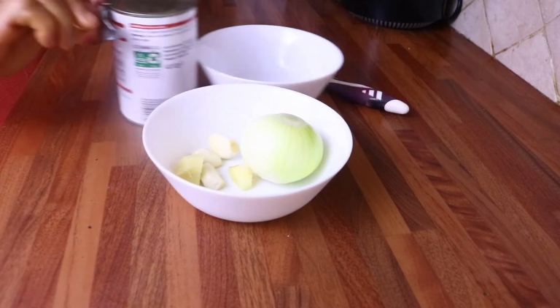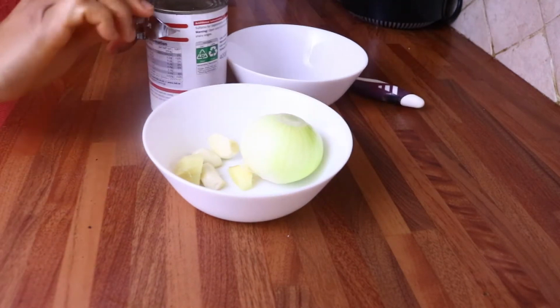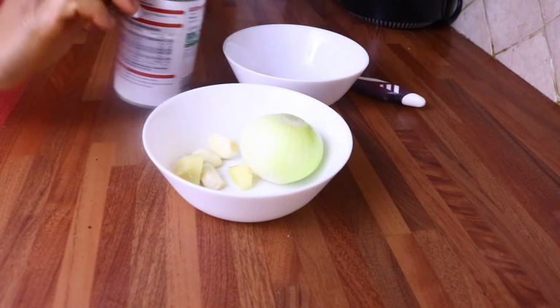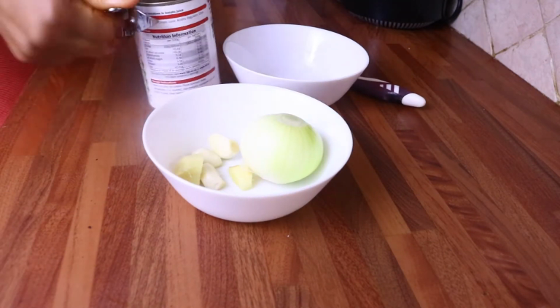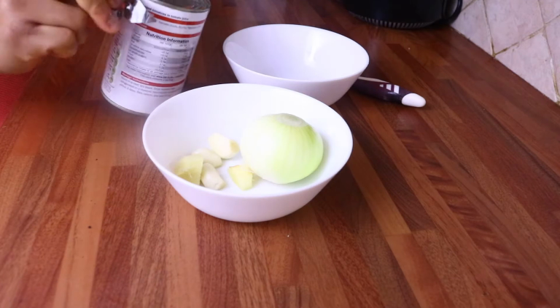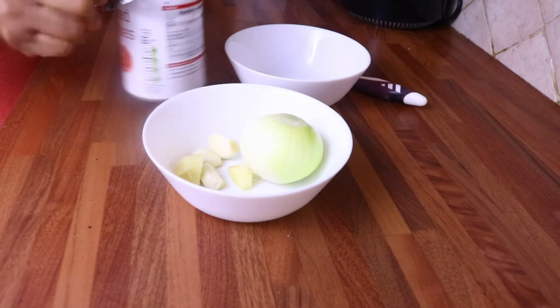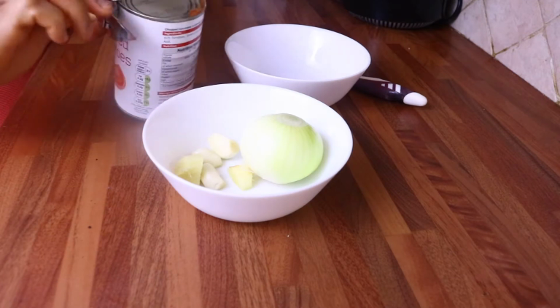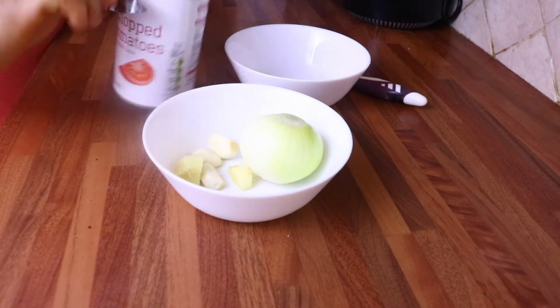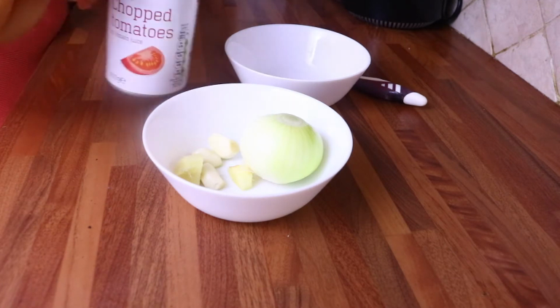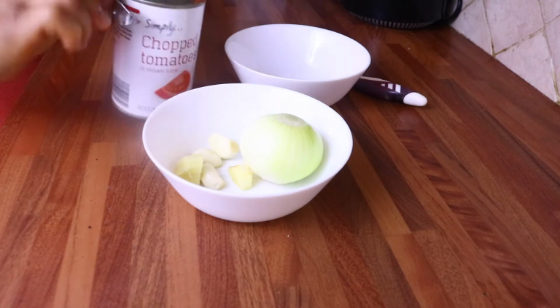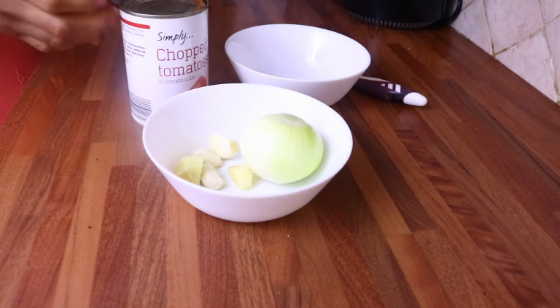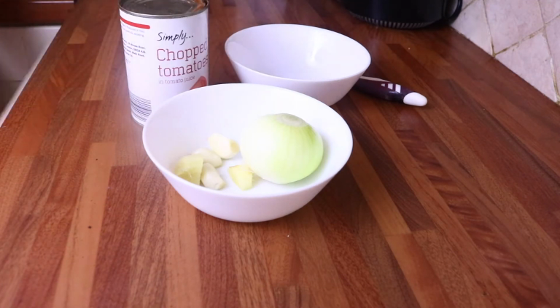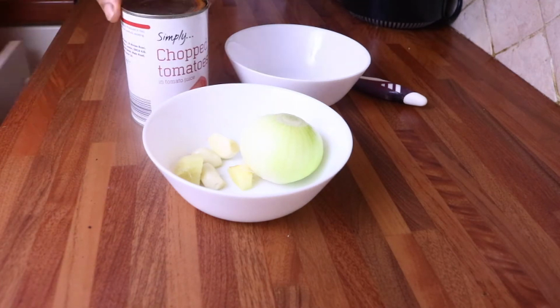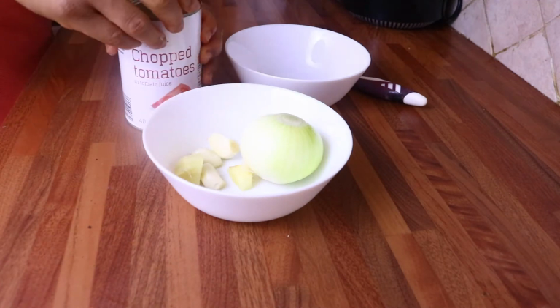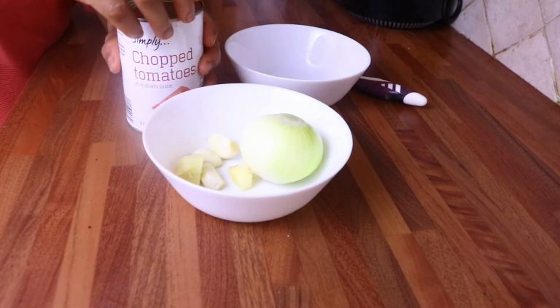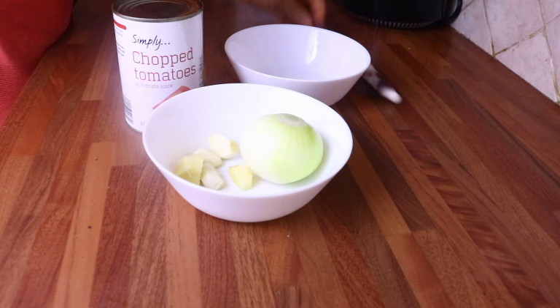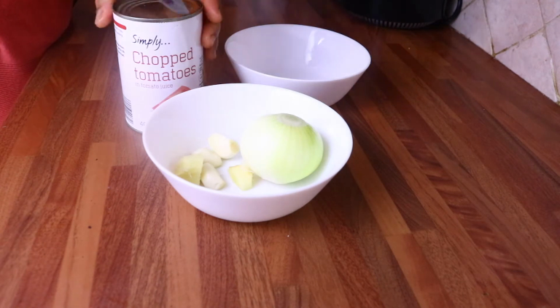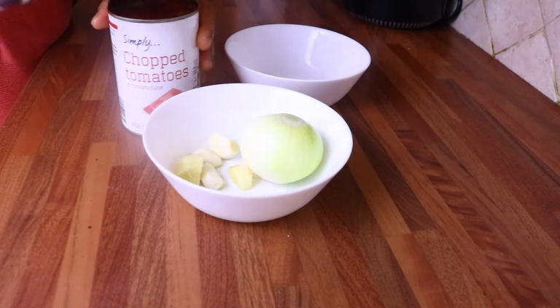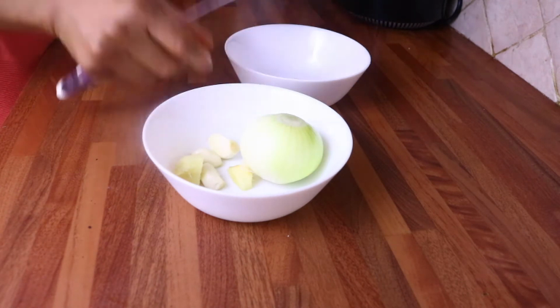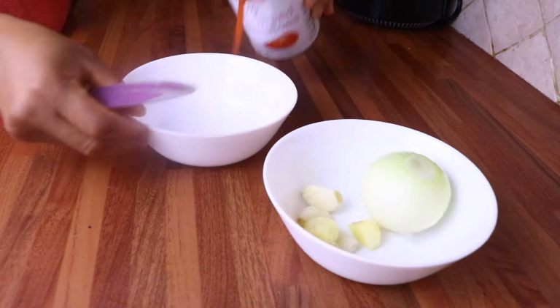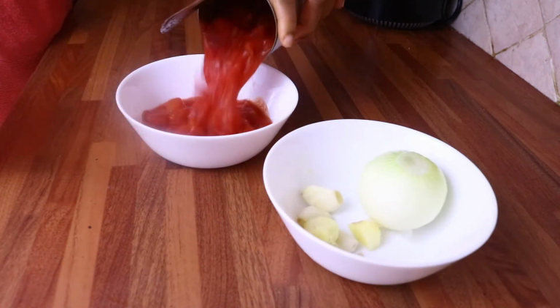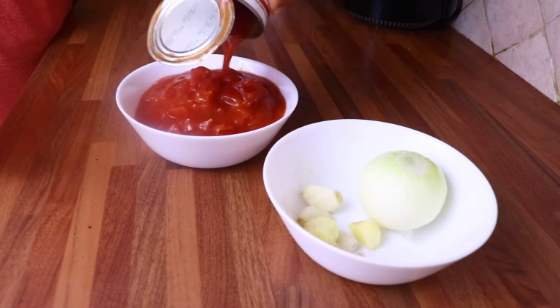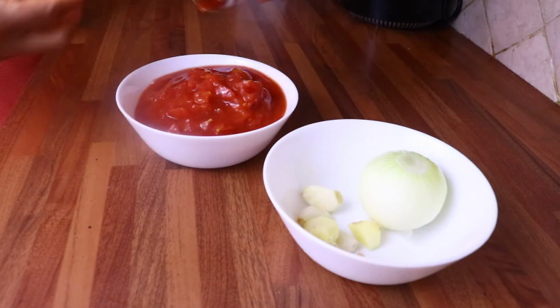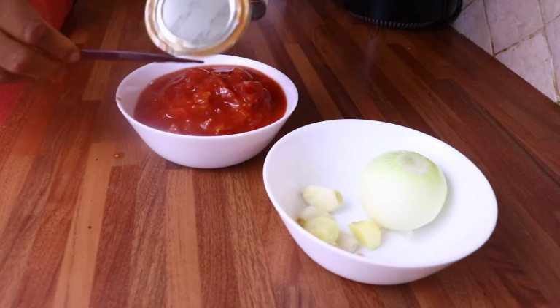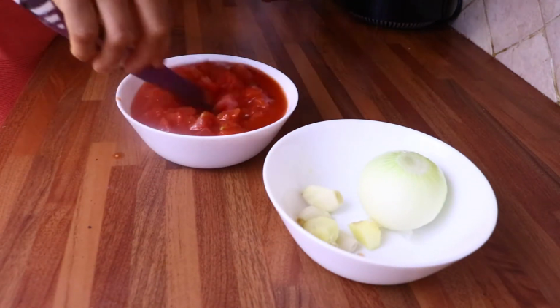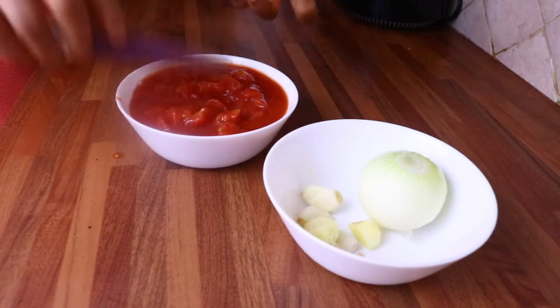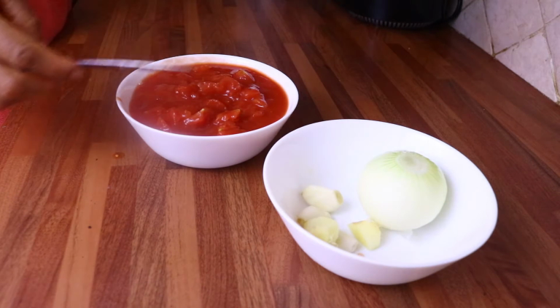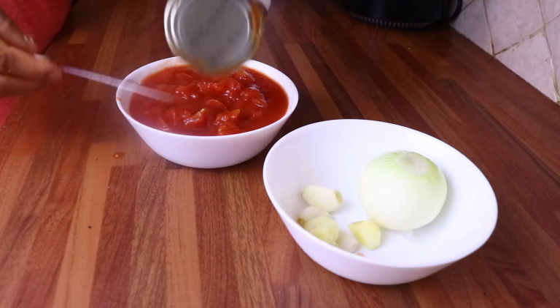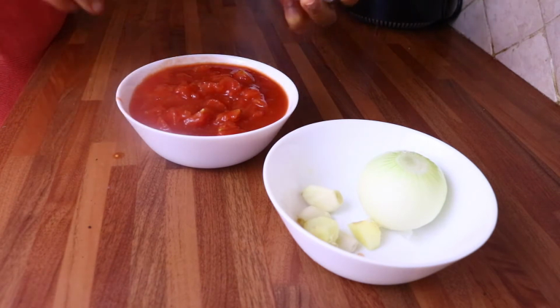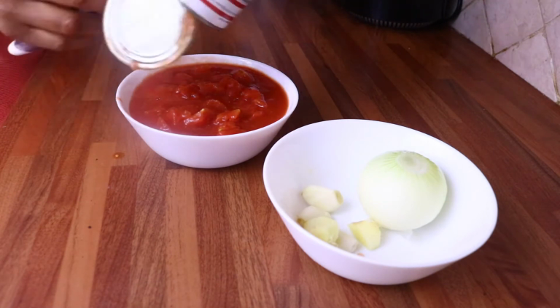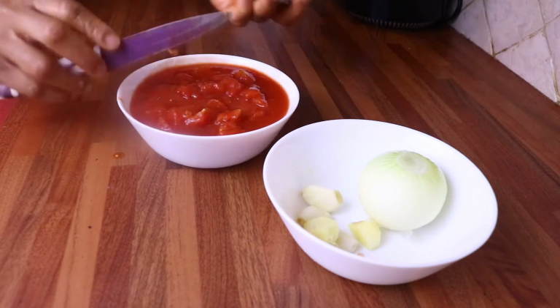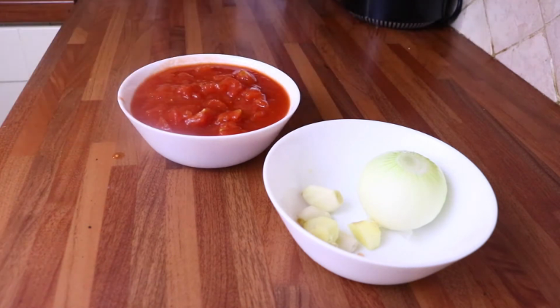Now I'm going to be preparing the ingredients for the egg sauce. I'm going to be using tomato — you can use fresh tomato but I'm using chopped tomato from a tin — and I'm also going to be using ginger, garlic, and onions for my egg sauce.